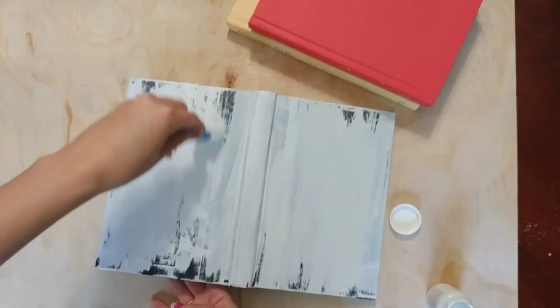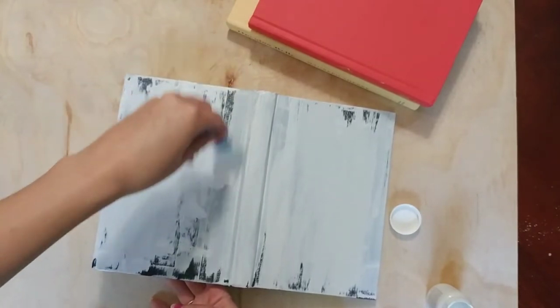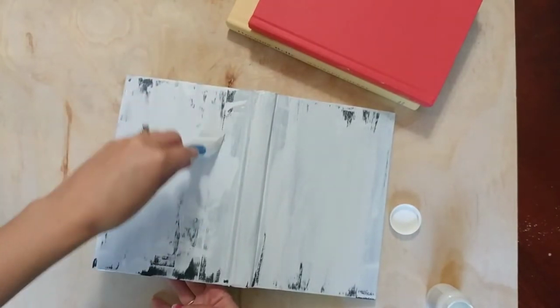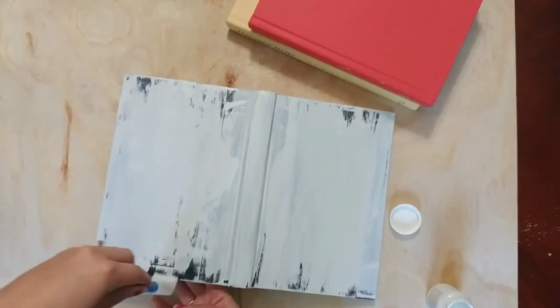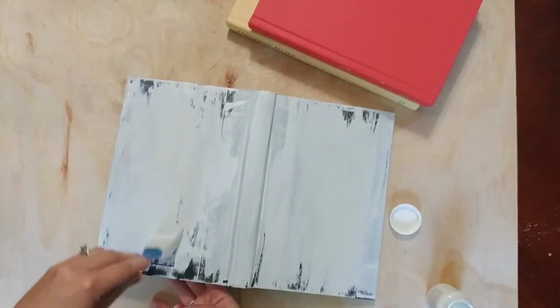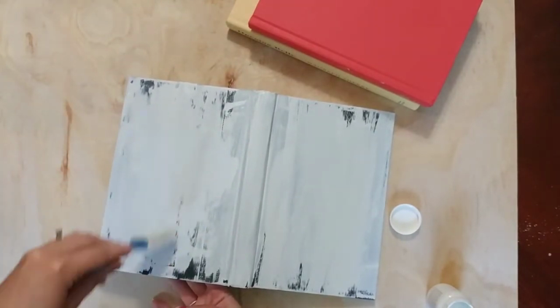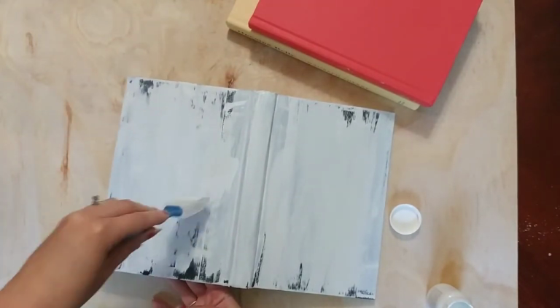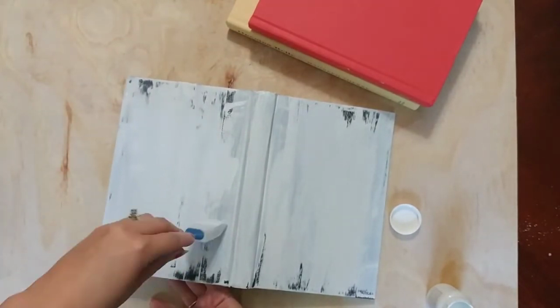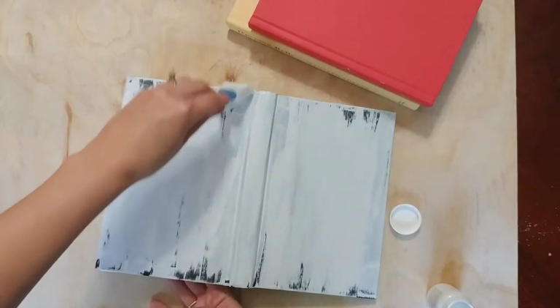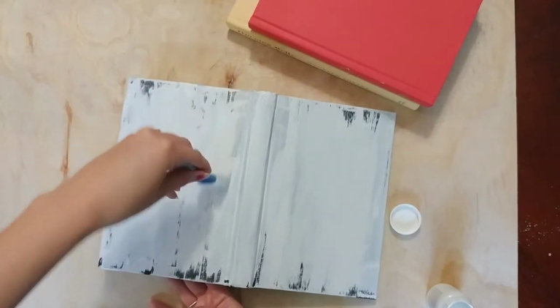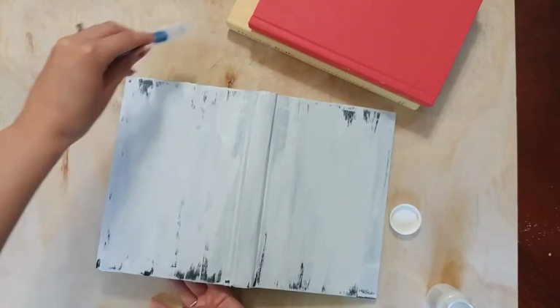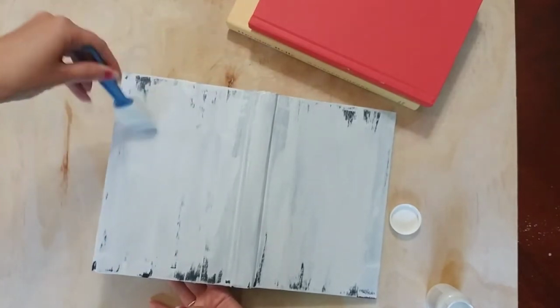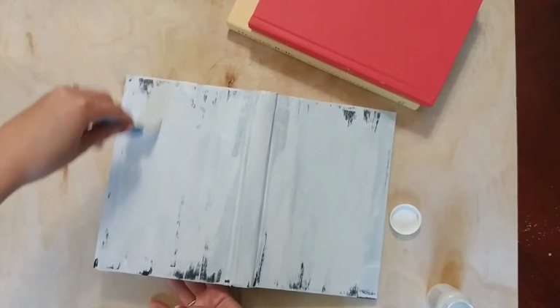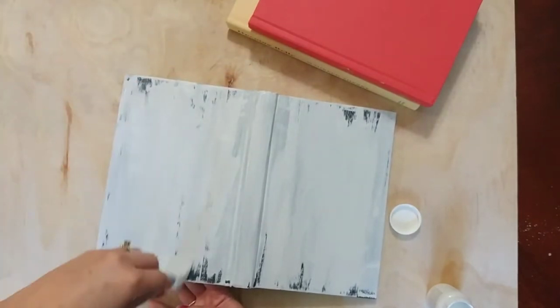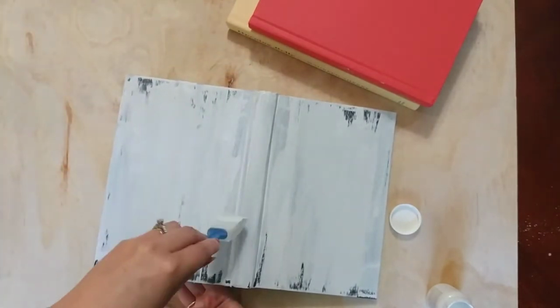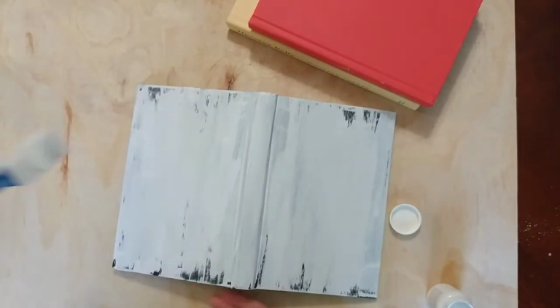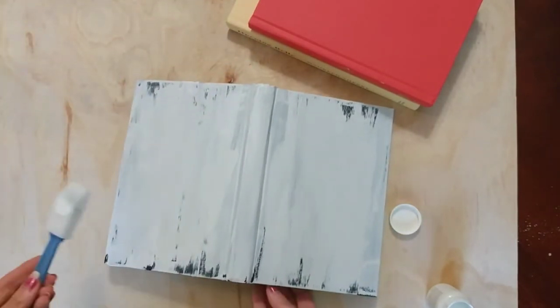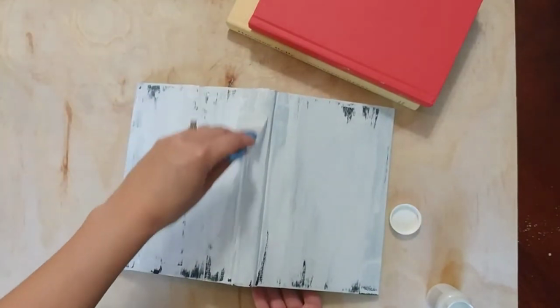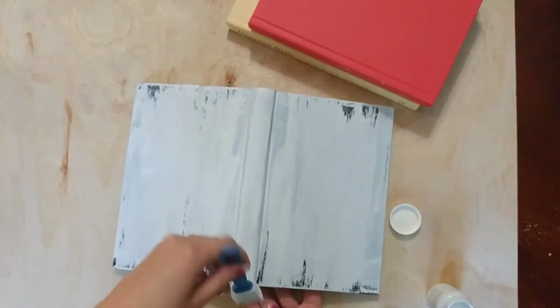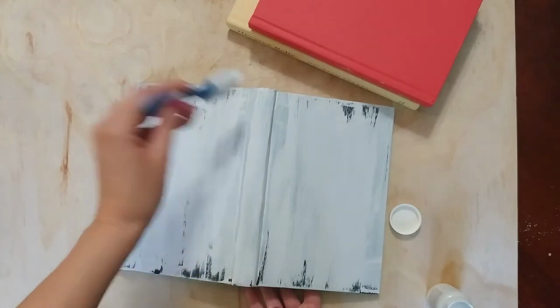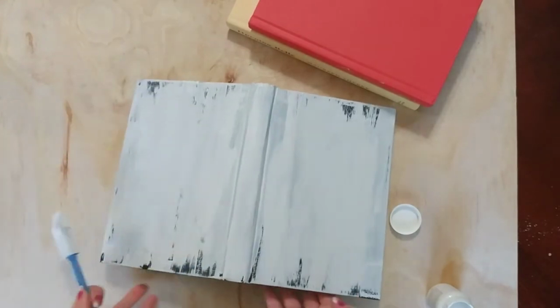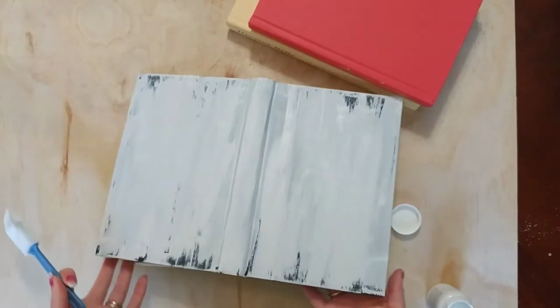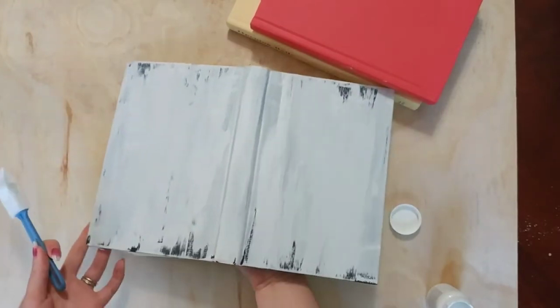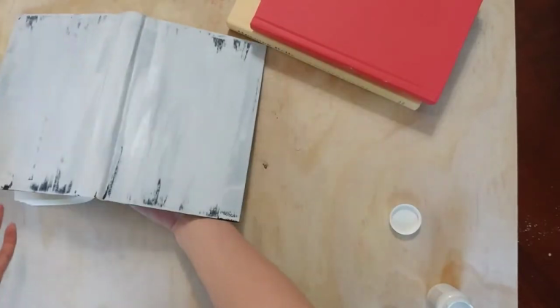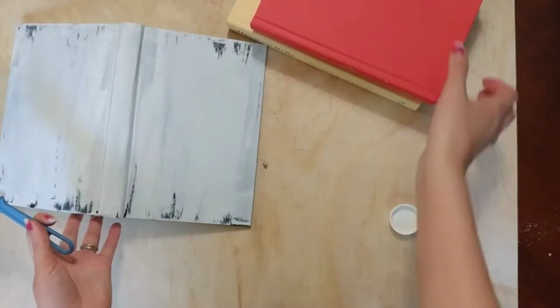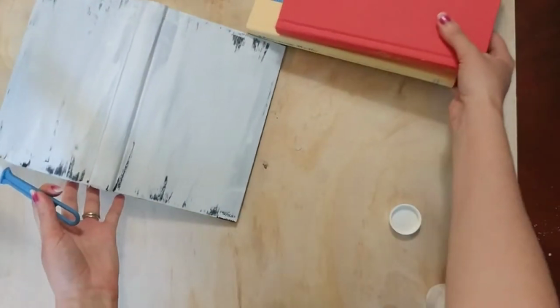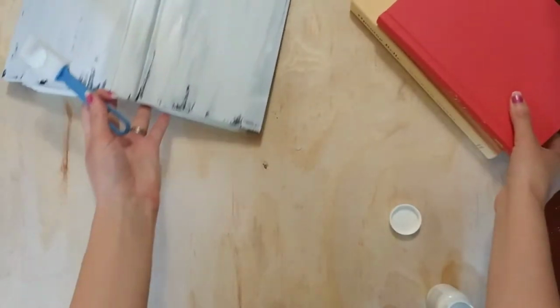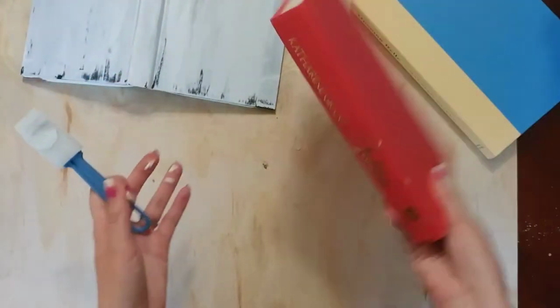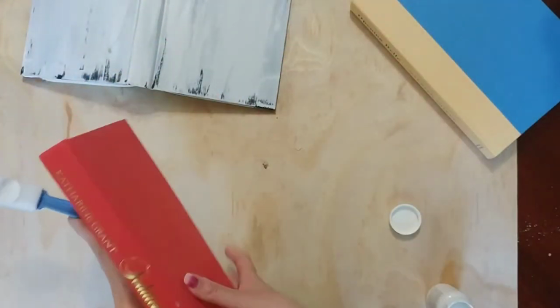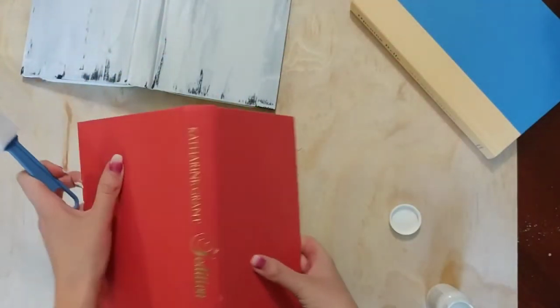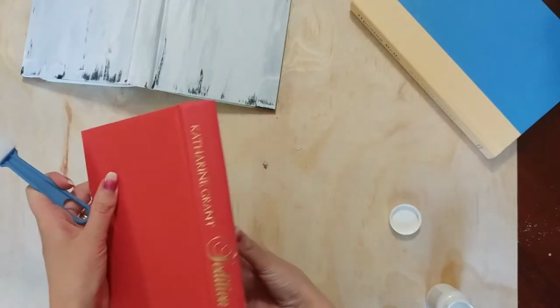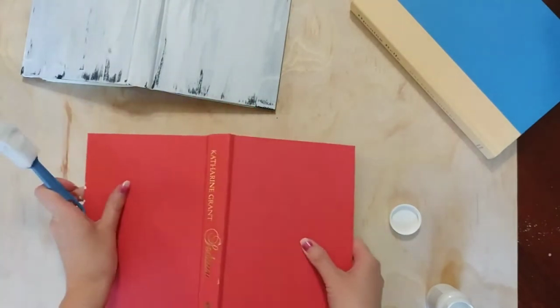I've seen these all over Facebook with different sayings on them, like 'Home Sweet Home' or family names. It was really hard for me to decide what I wanted on the books, and that's why it took me so long to get this DIY together.